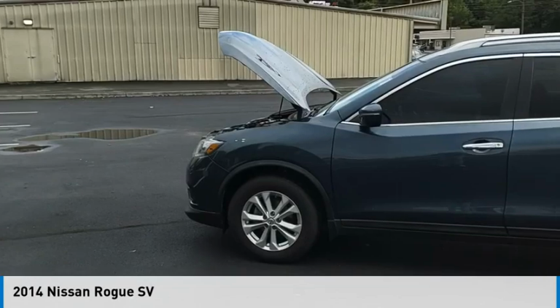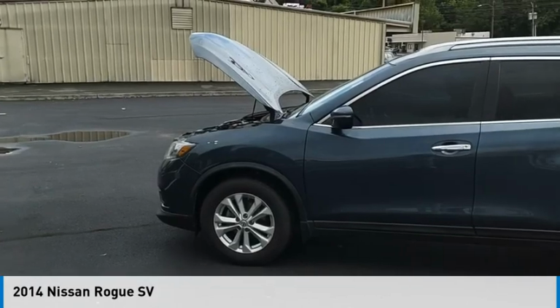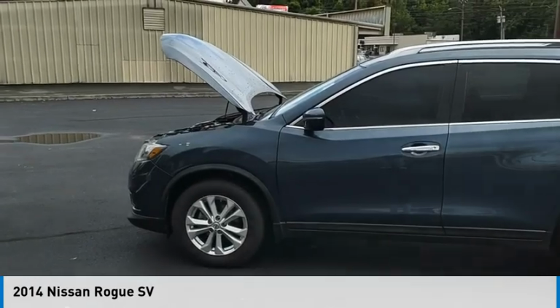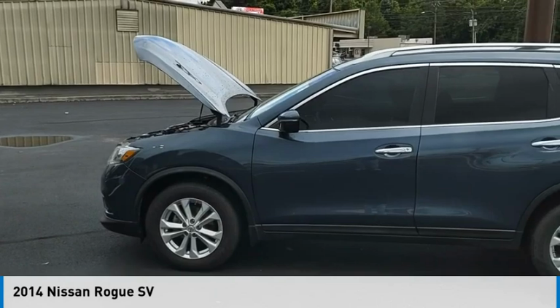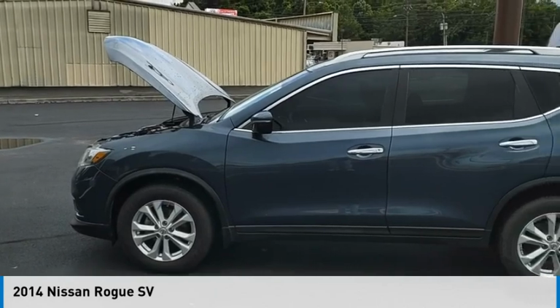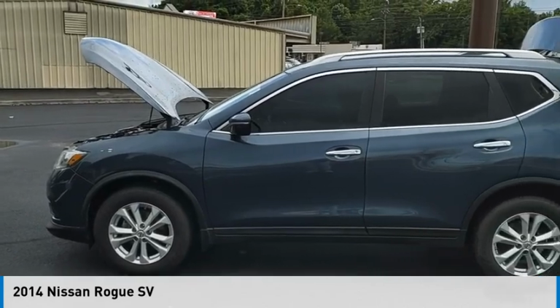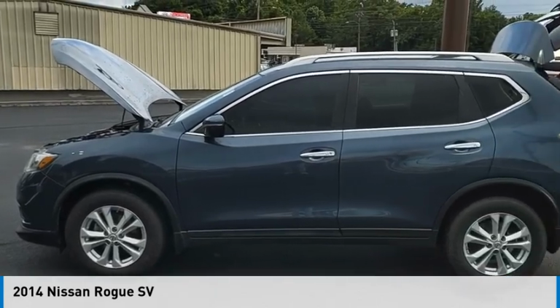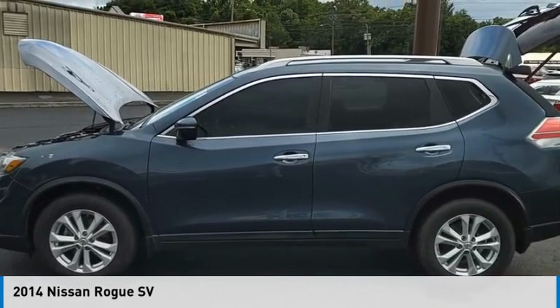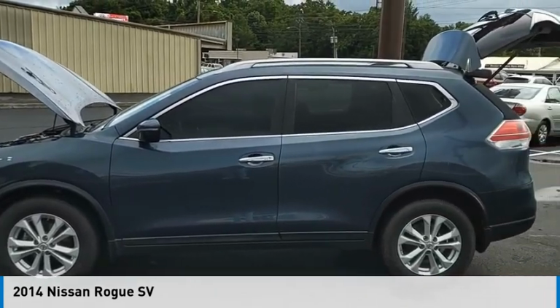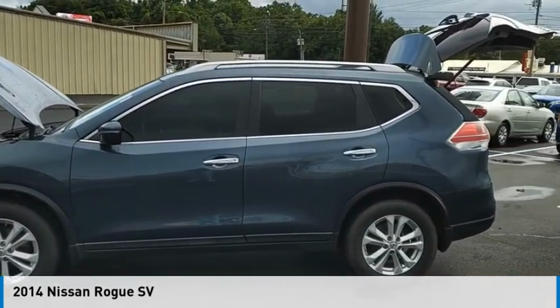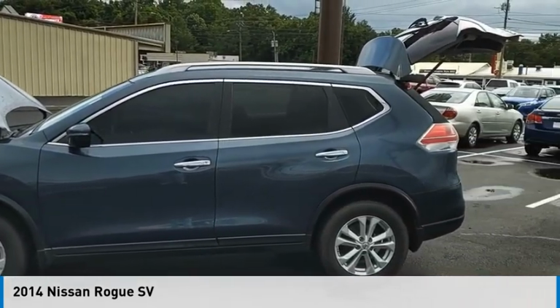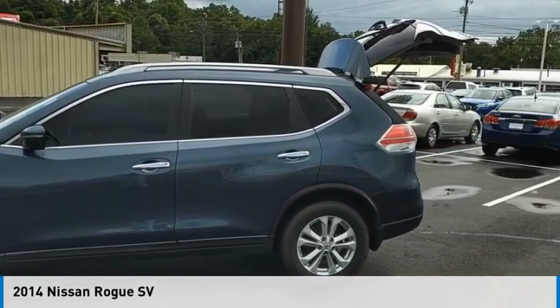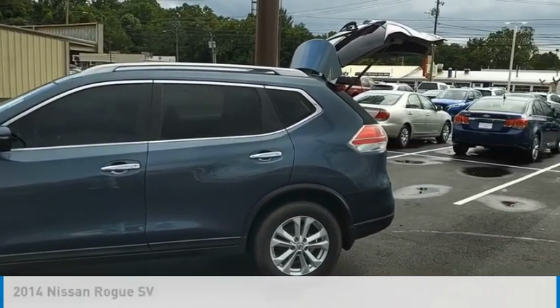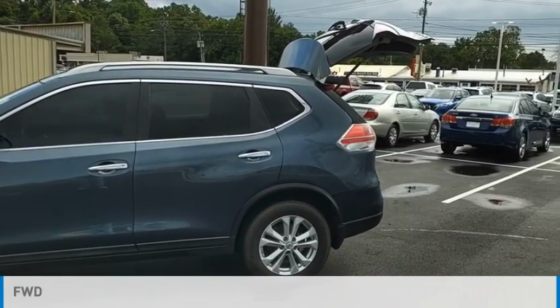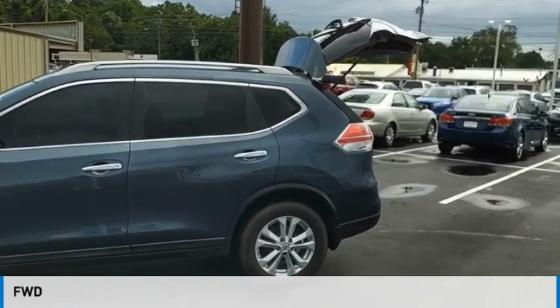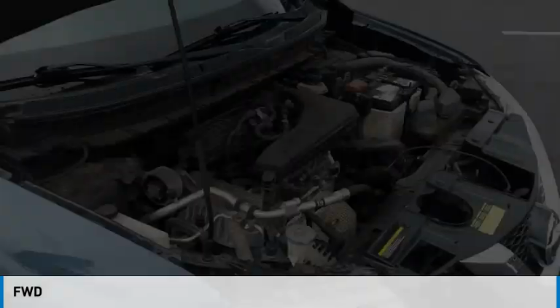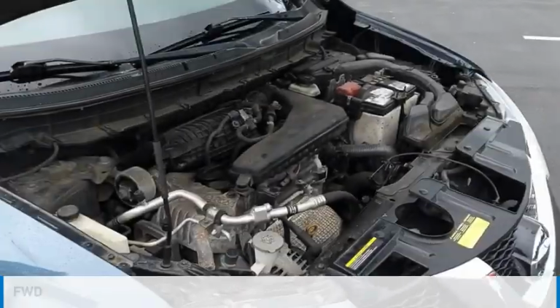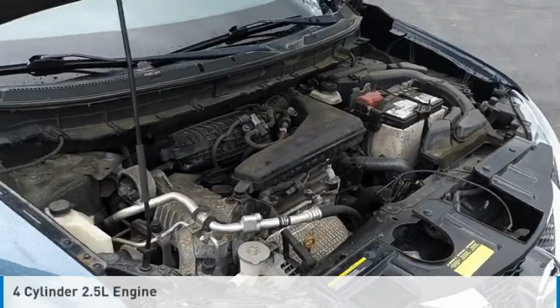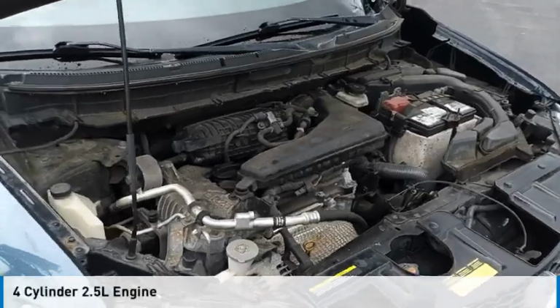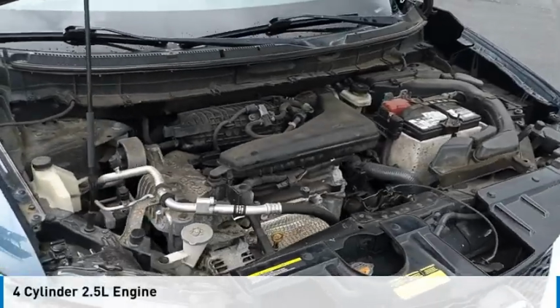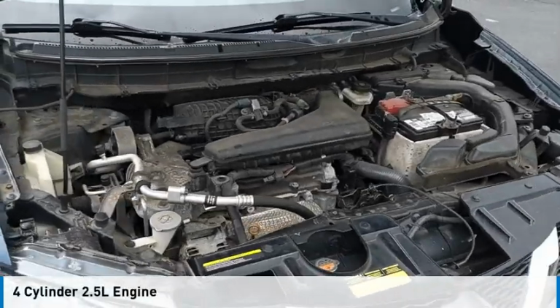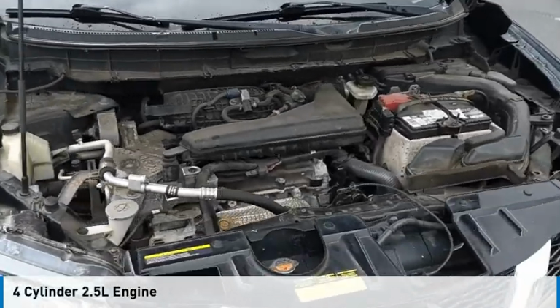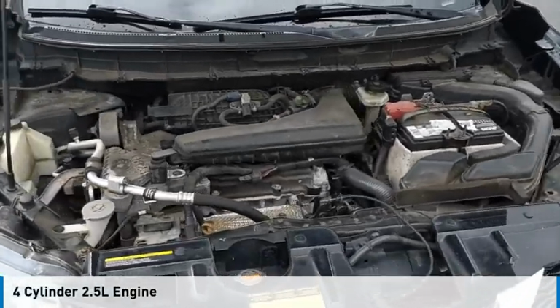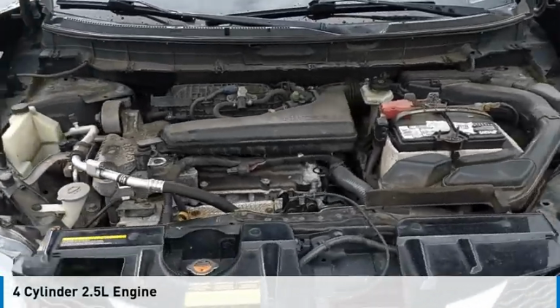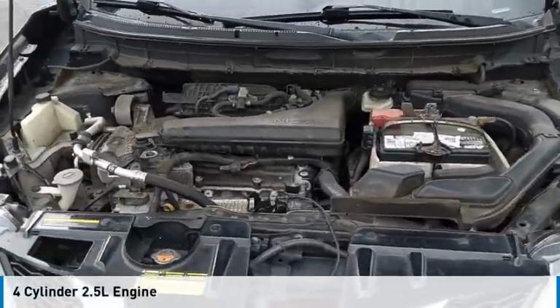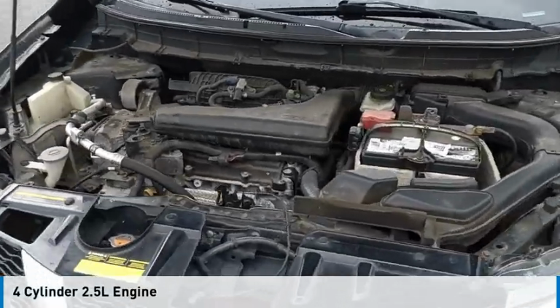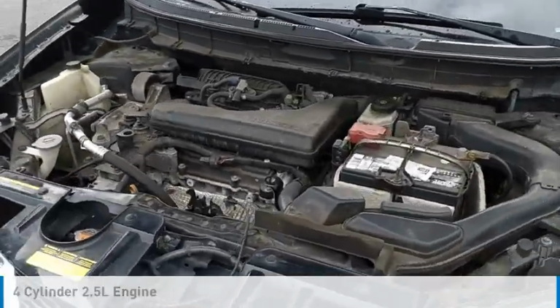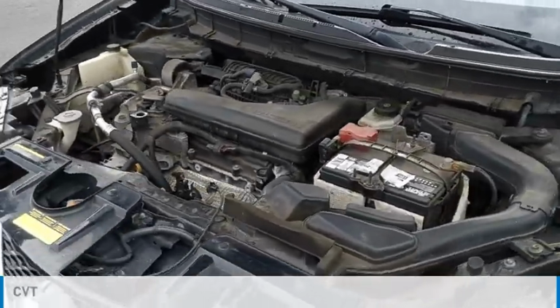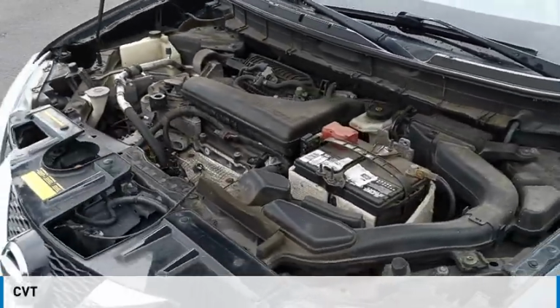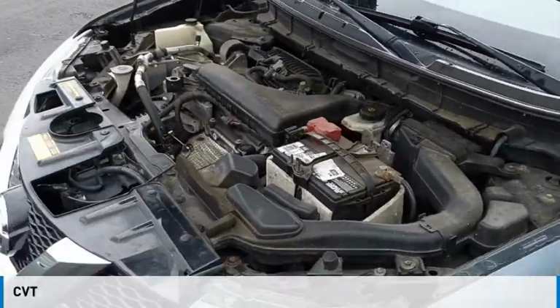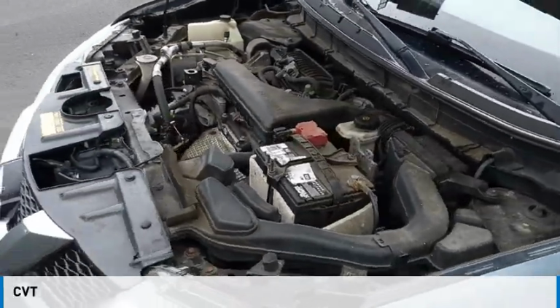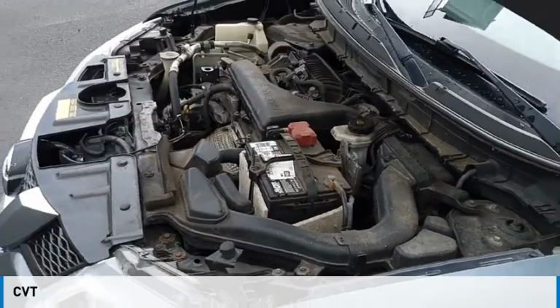Take a ride in the 2014 Rogue. This vehicle is powered by a front-wheel drive, four-cylinder, 2.5-liter engine and comes with a continuously variable transmission.